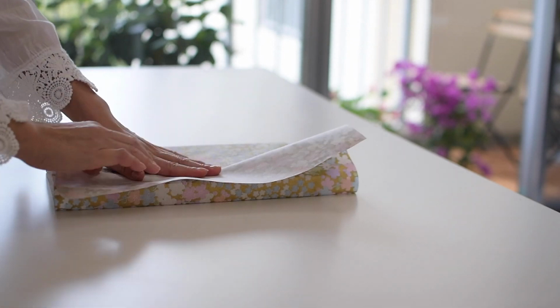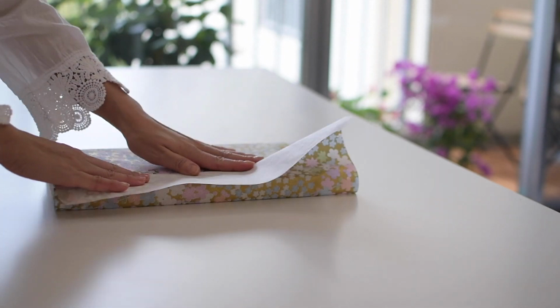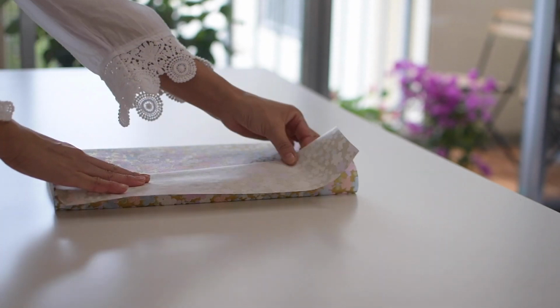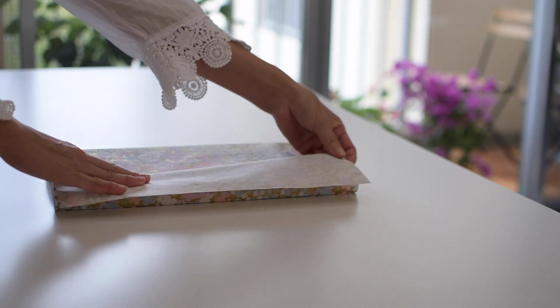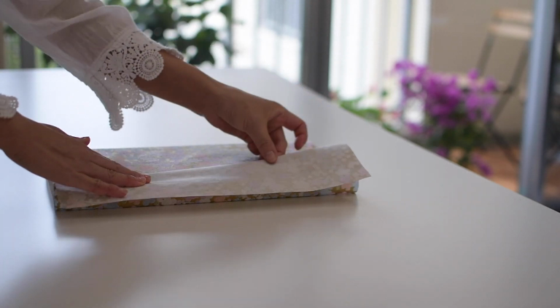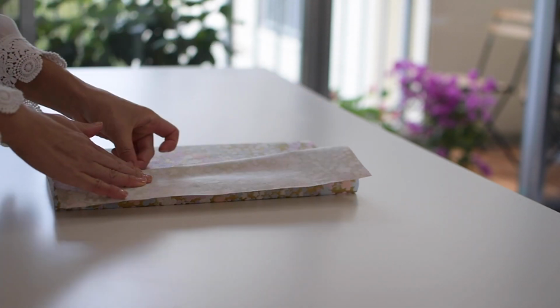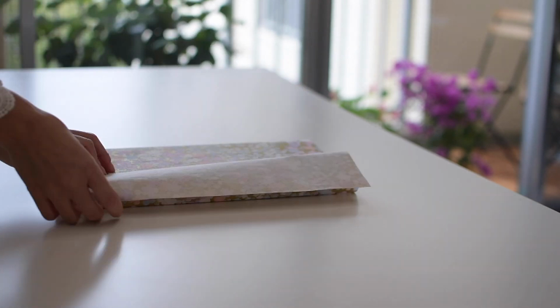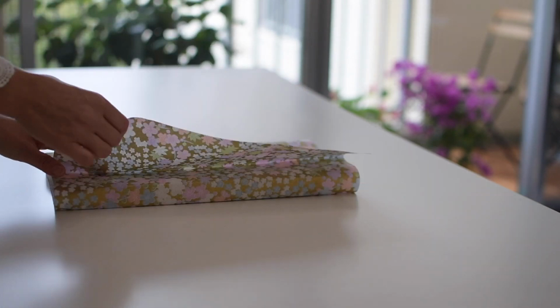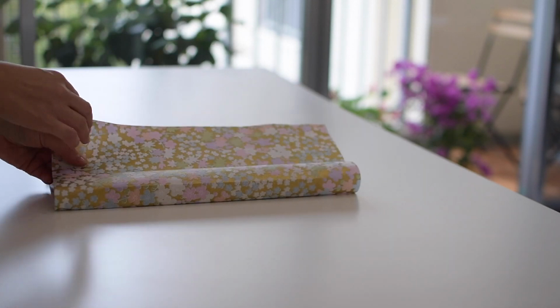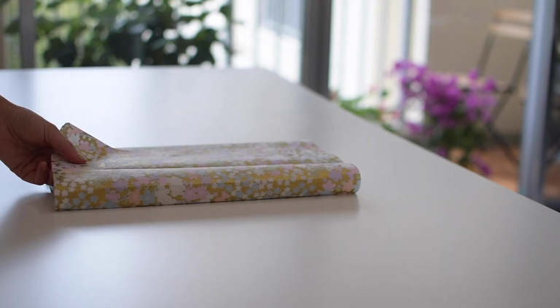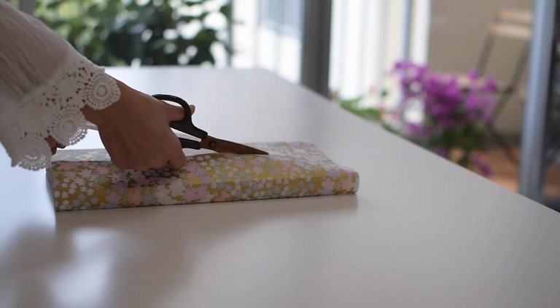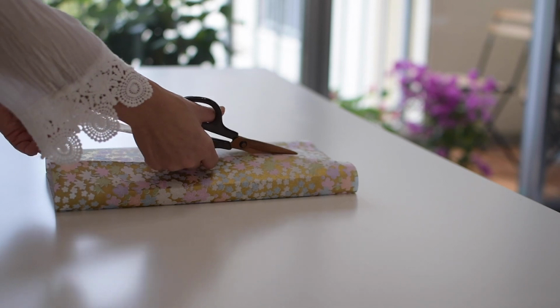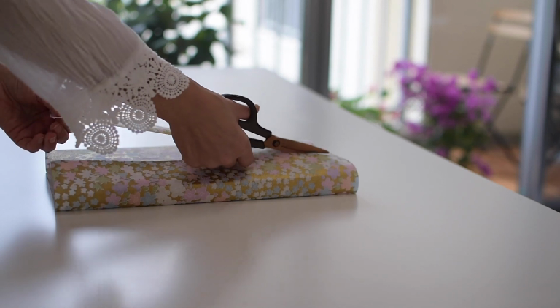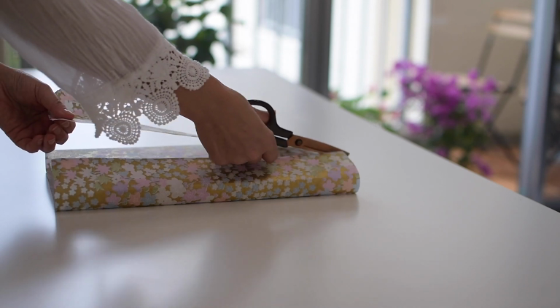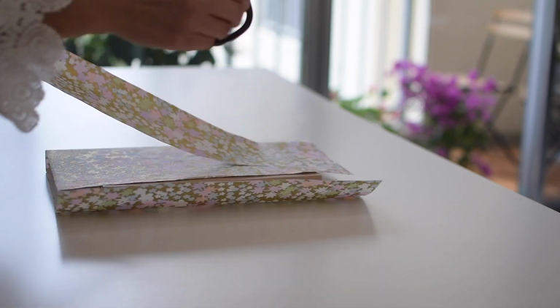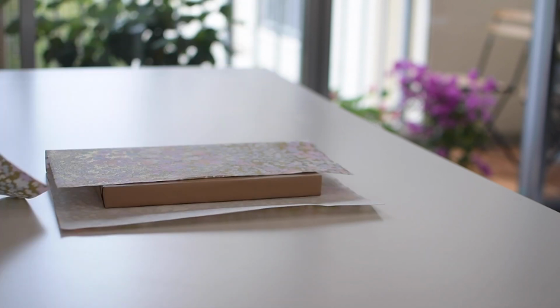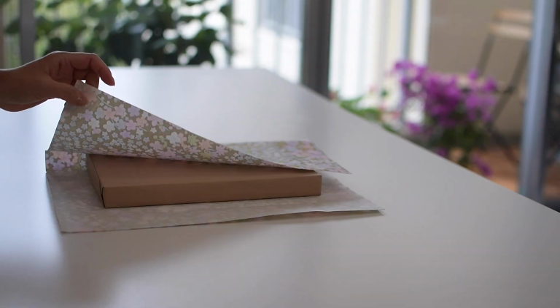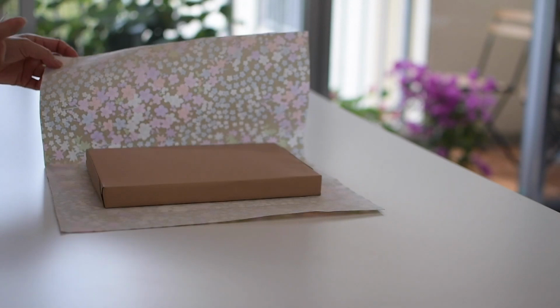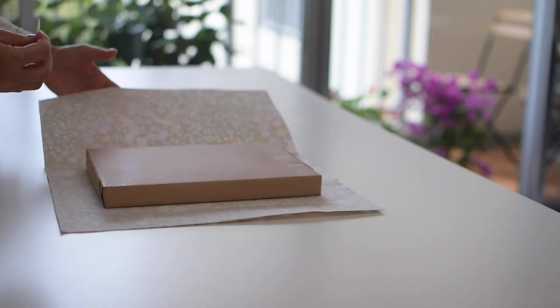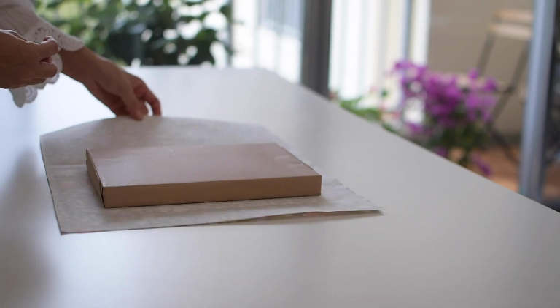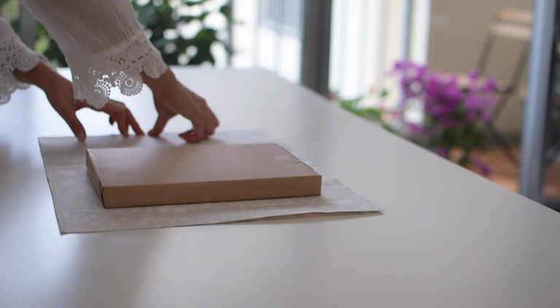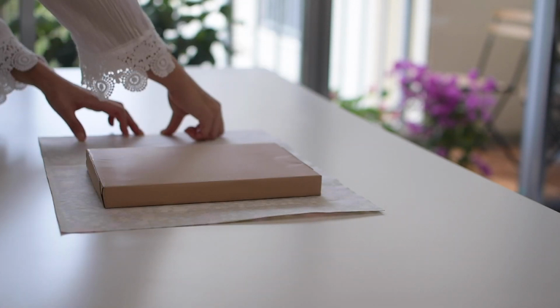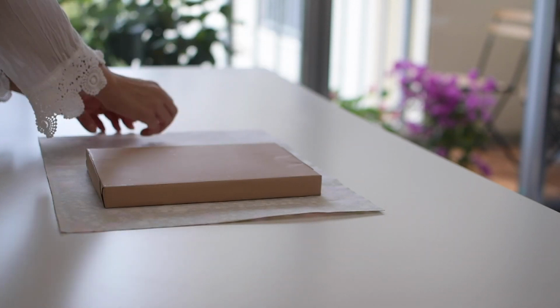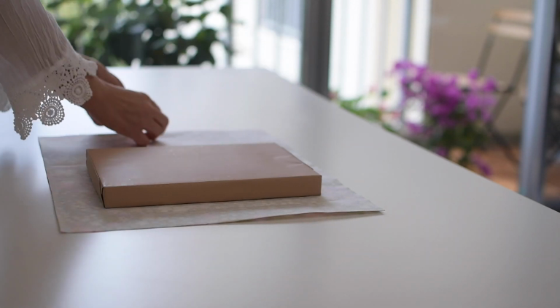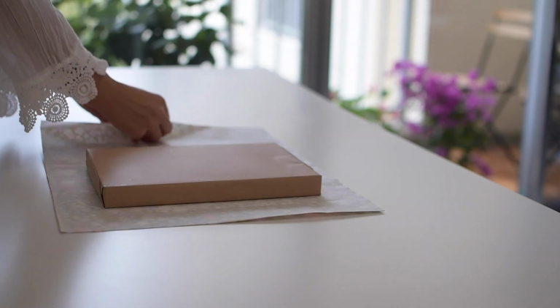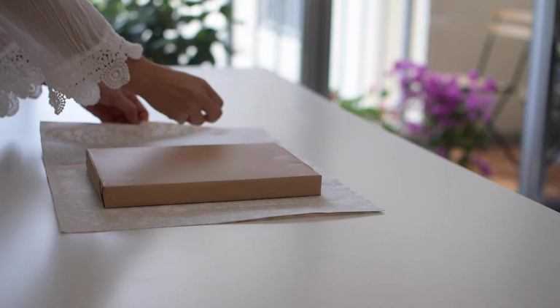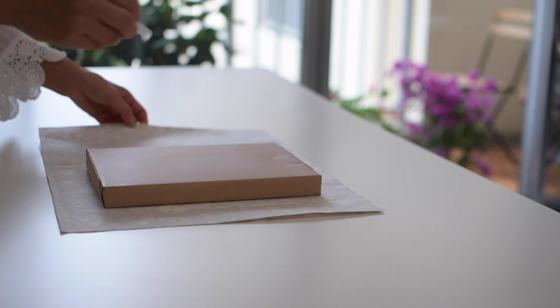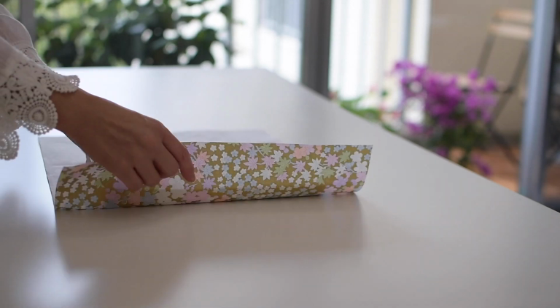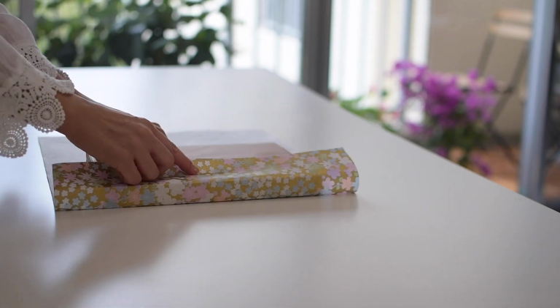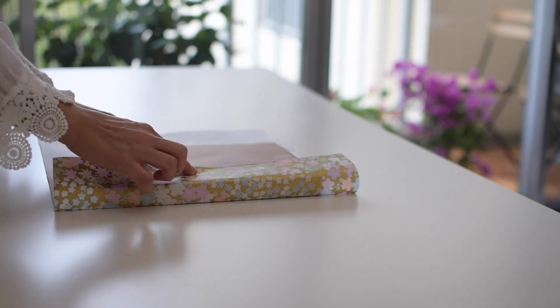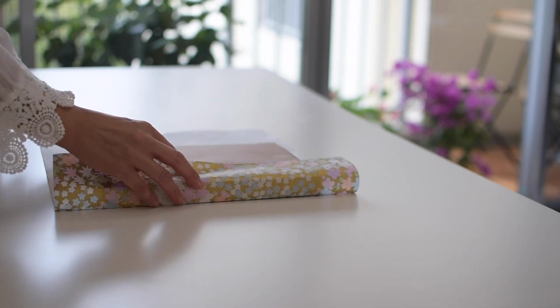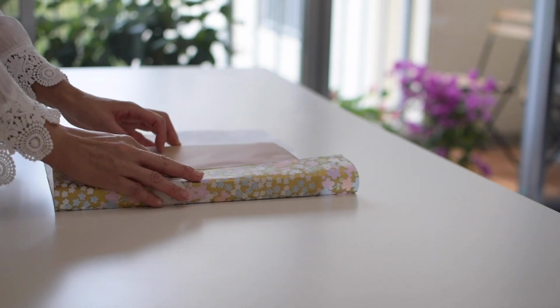If you need a step-by-step tutorial on how to wrap a box, have a look at the description below. You will find some useful links there.